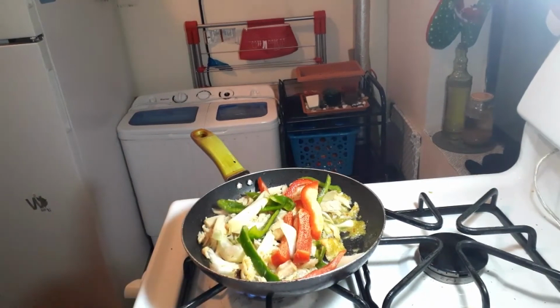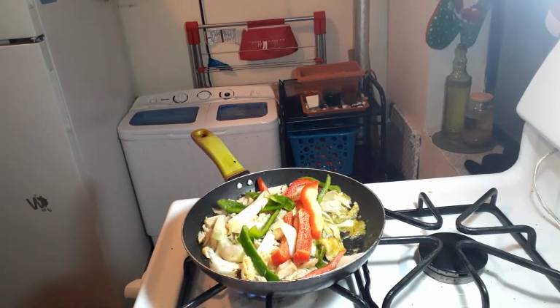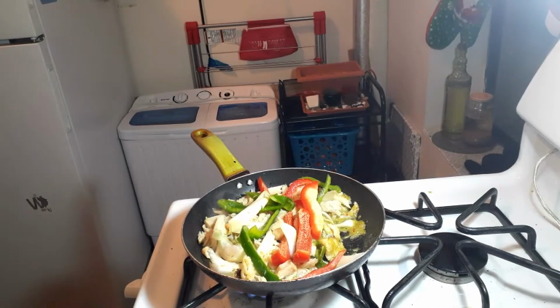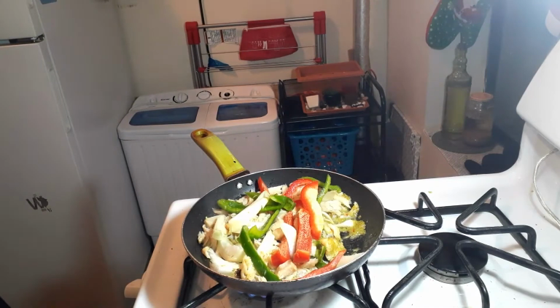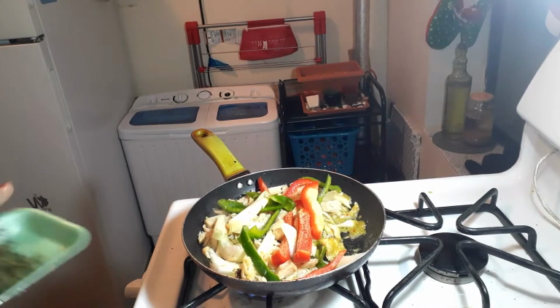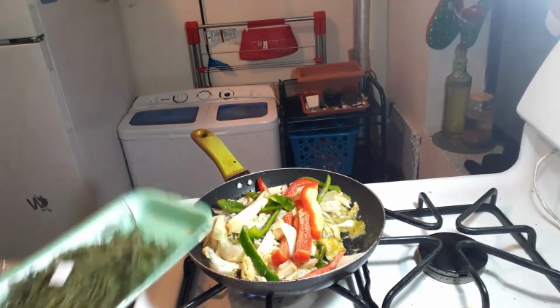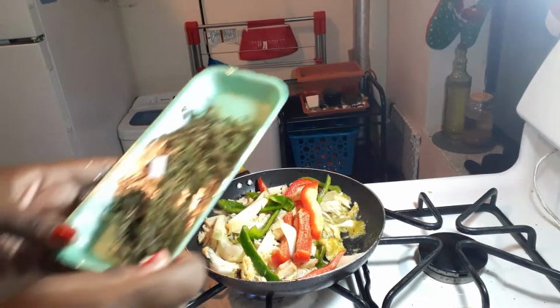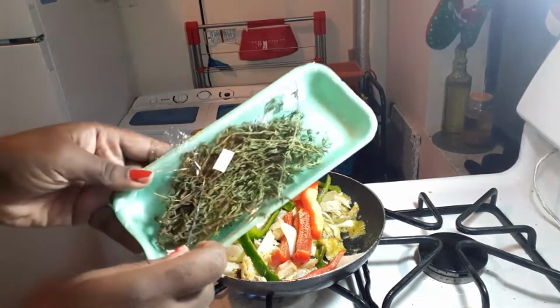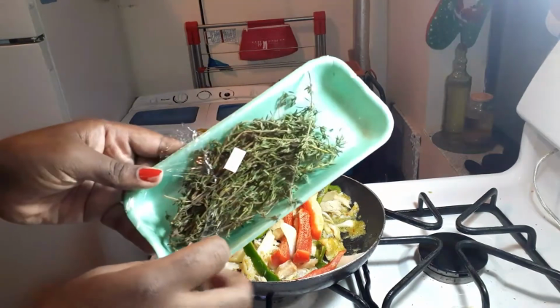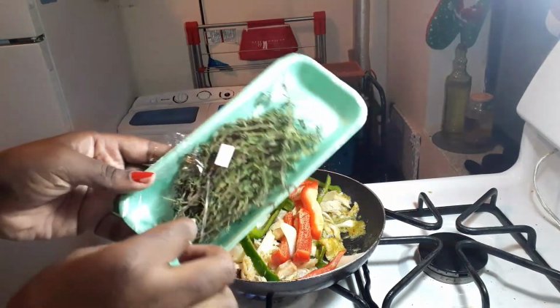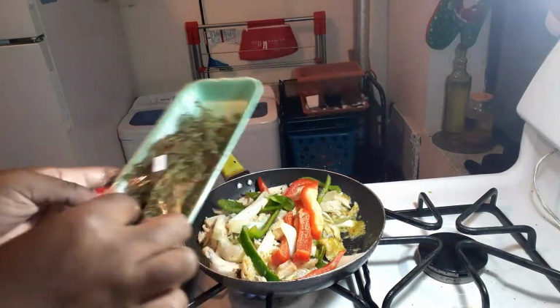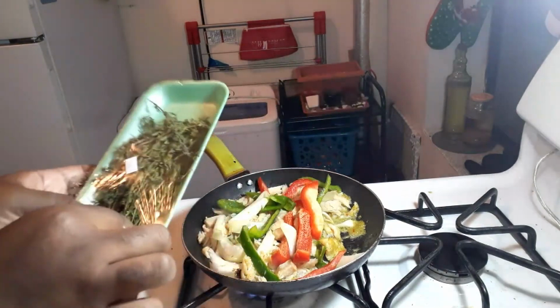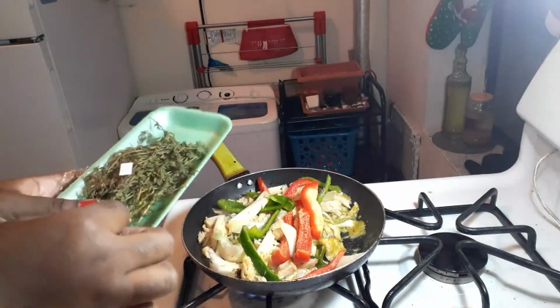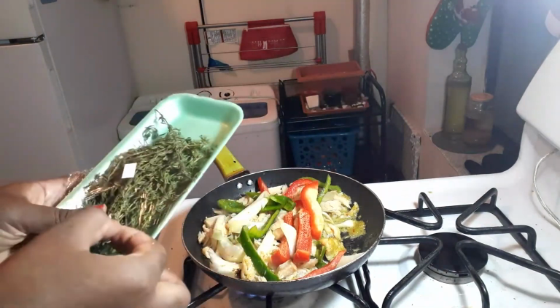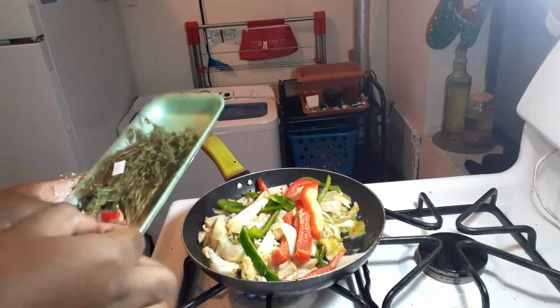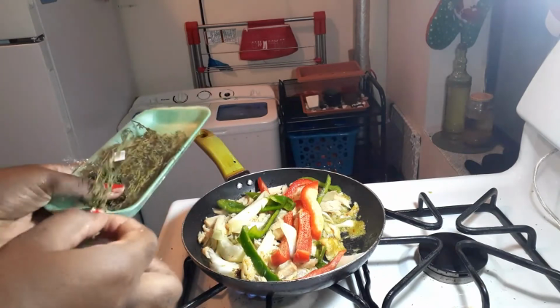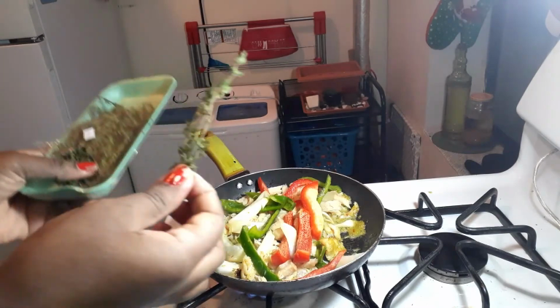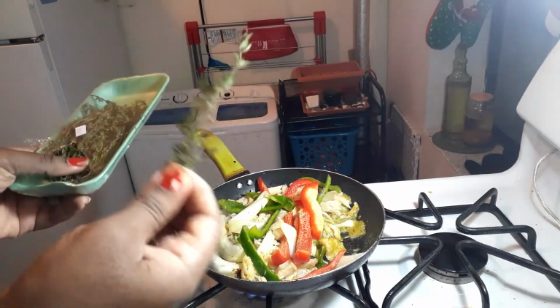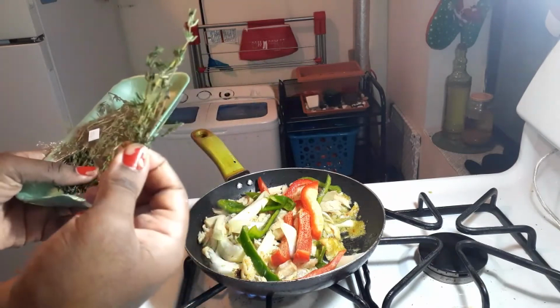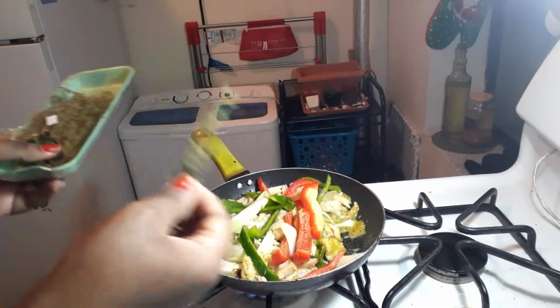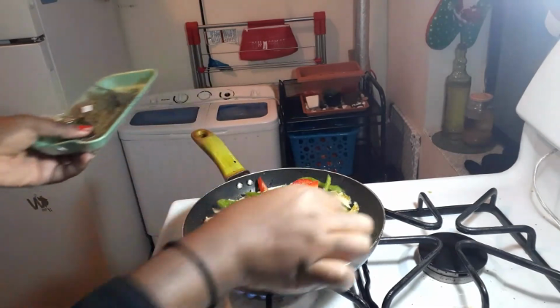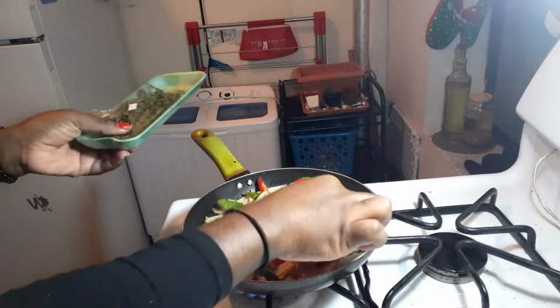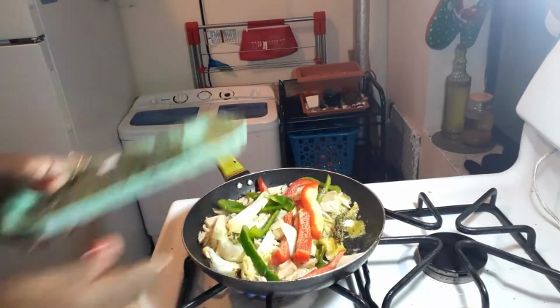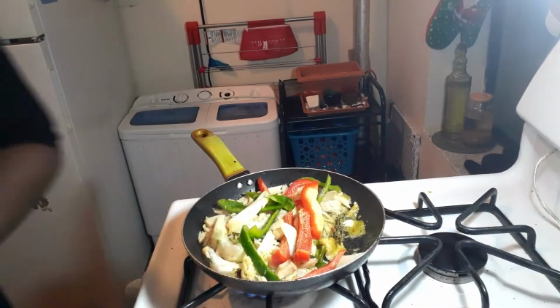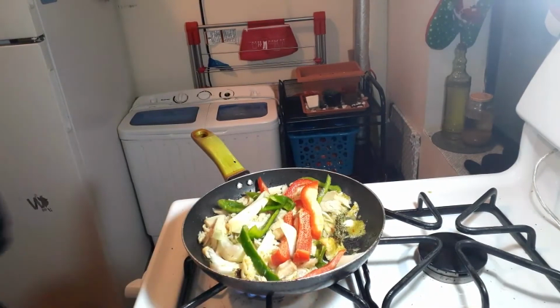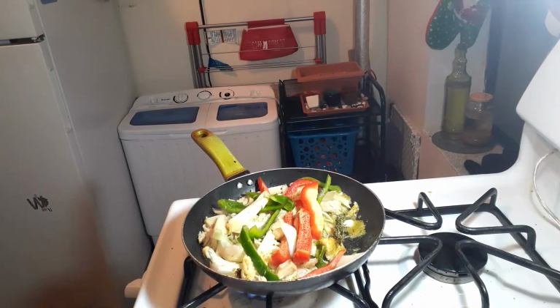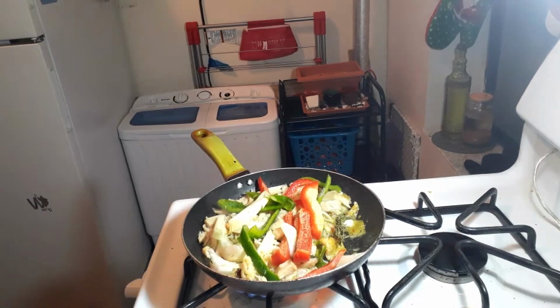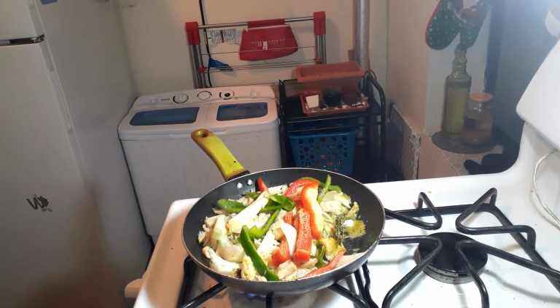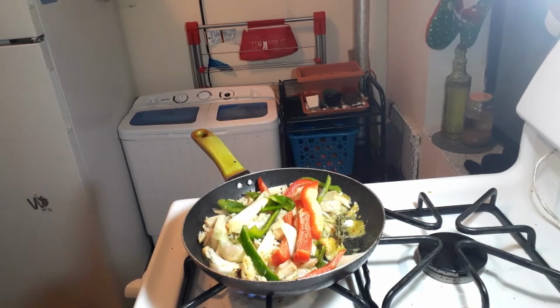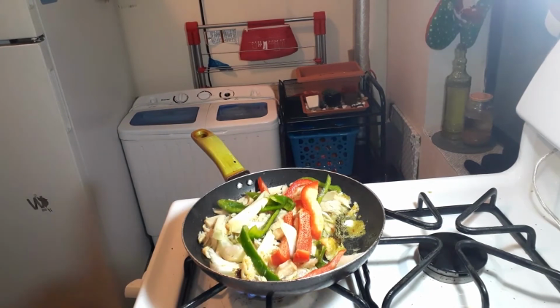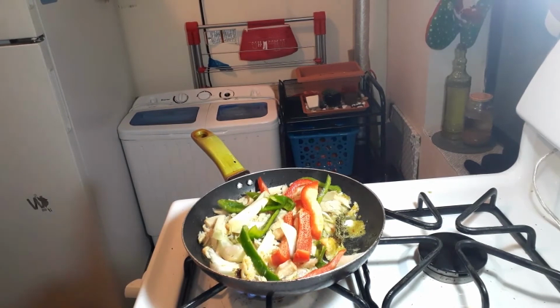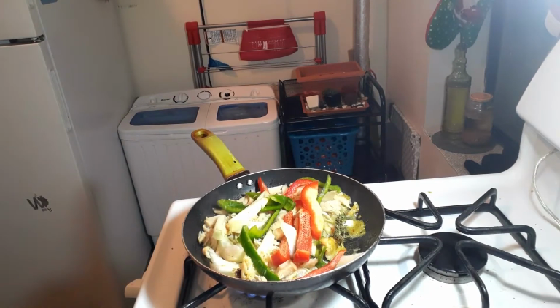I'm putting in some of my thyme. I love fresh thyme in my food — I'm obsessed with it. I just love fresh thyme in my food, so I'll go ahead and put some in right now.